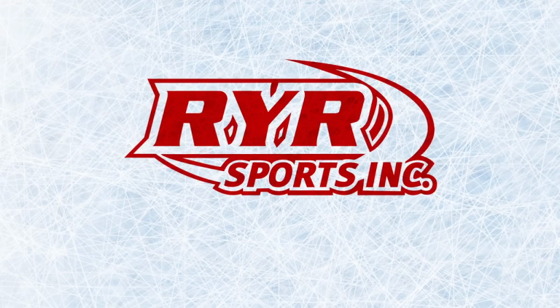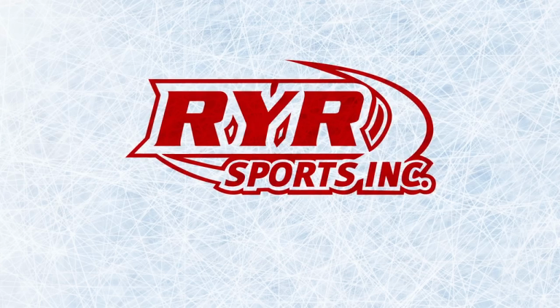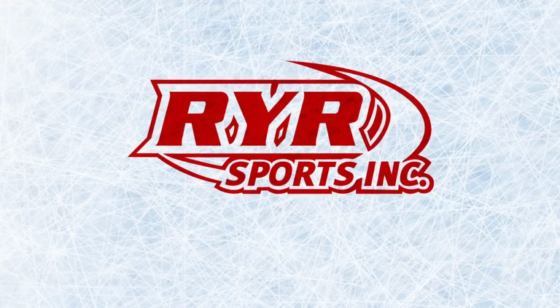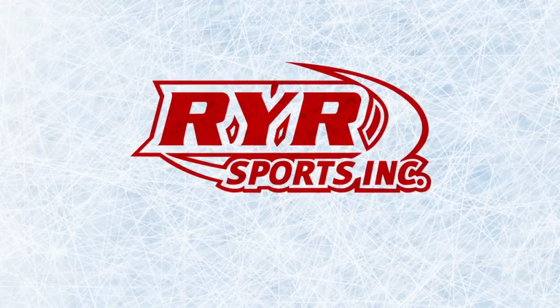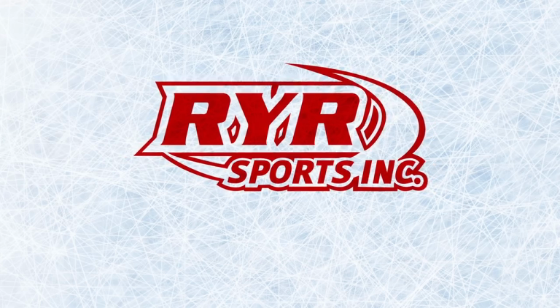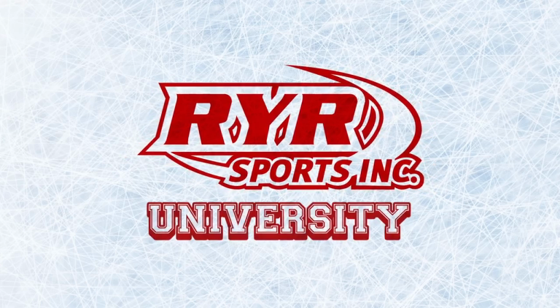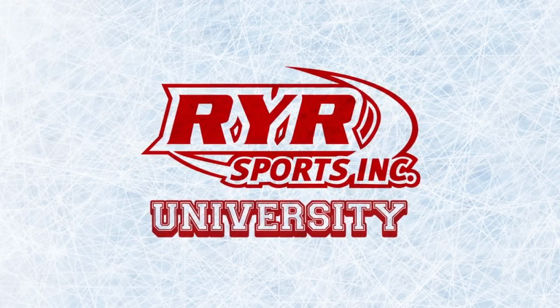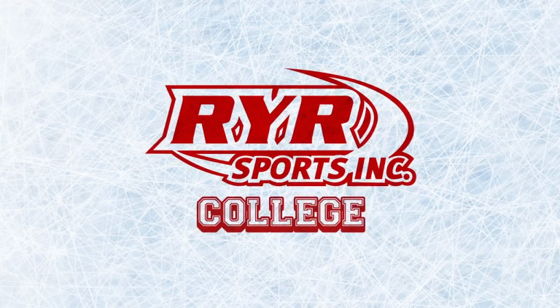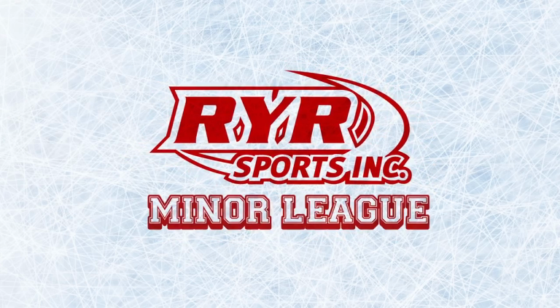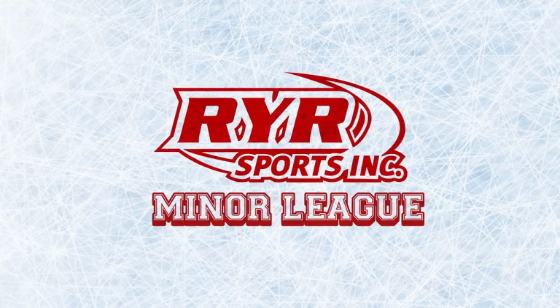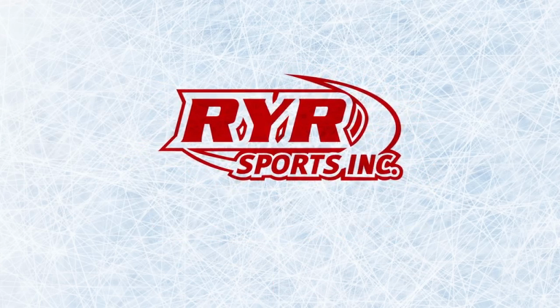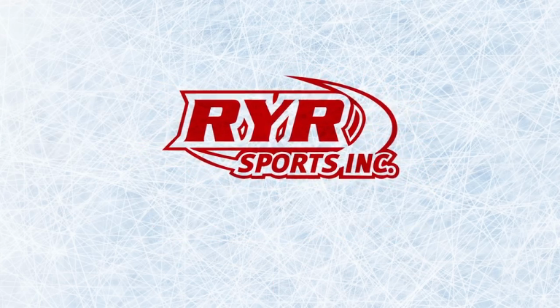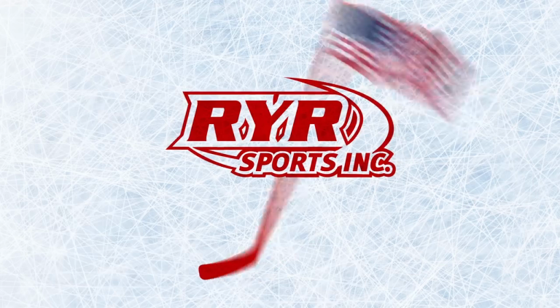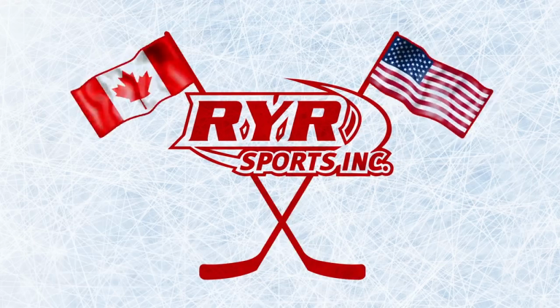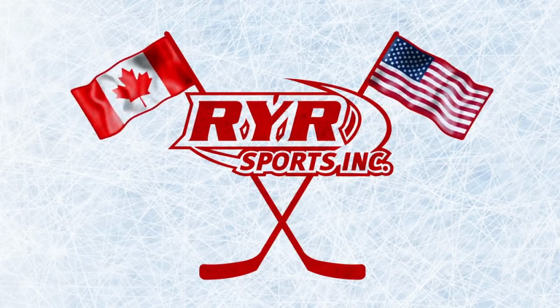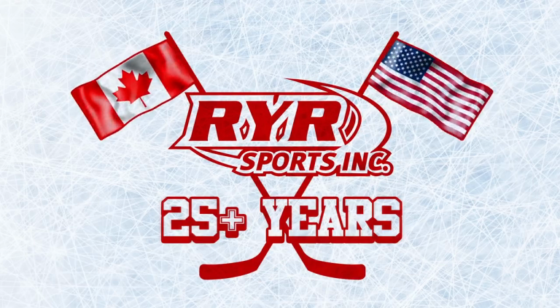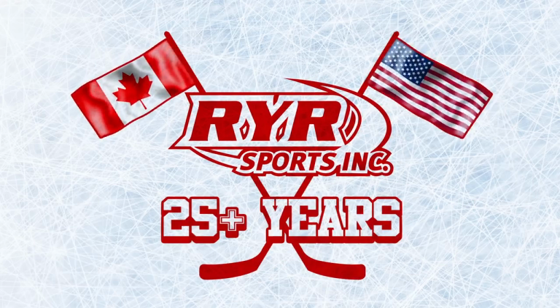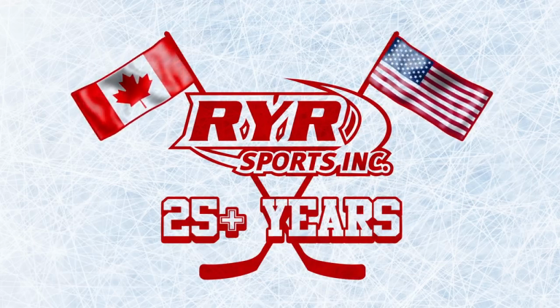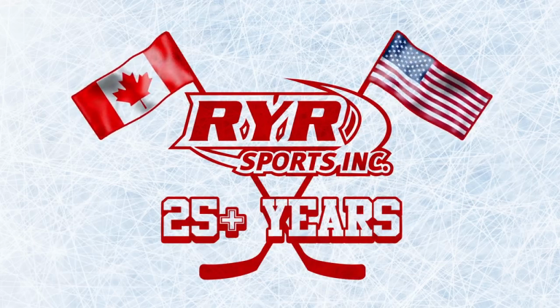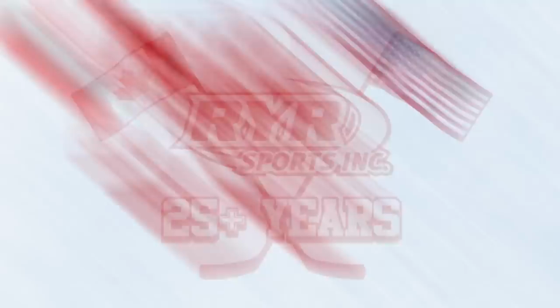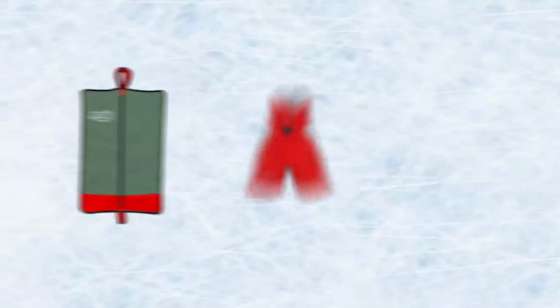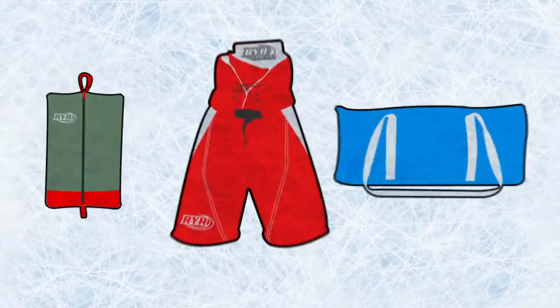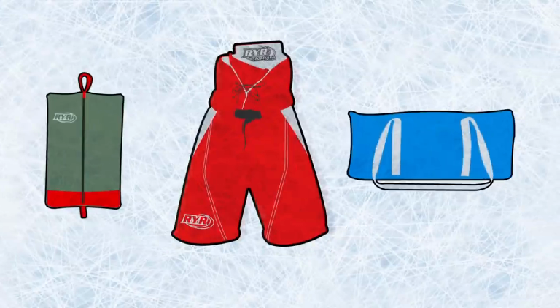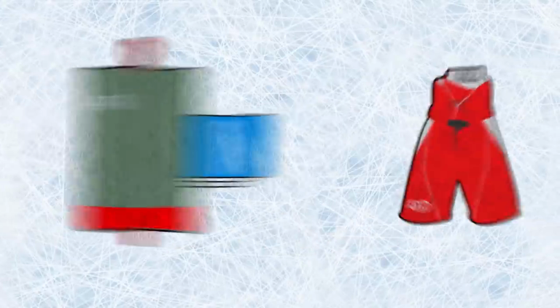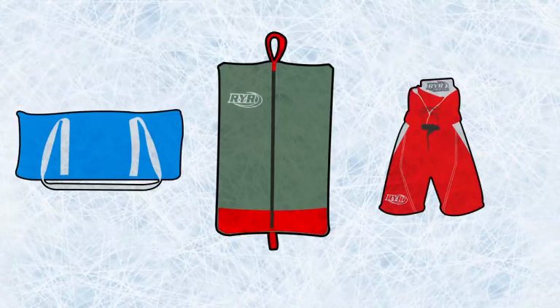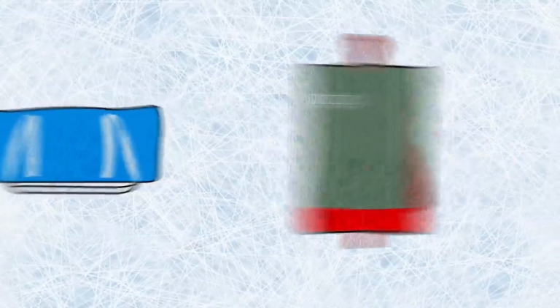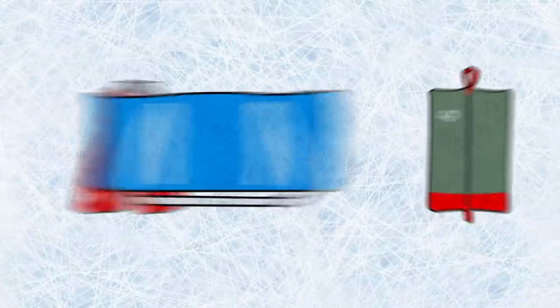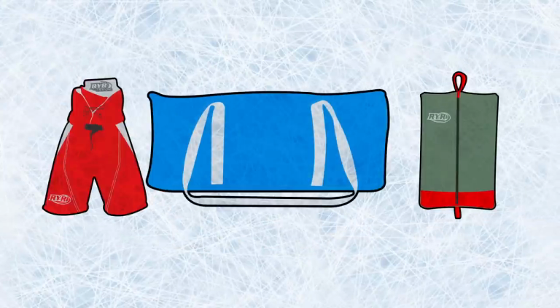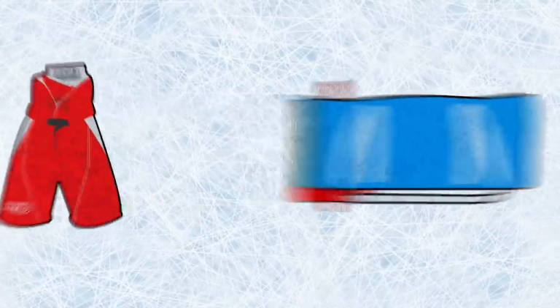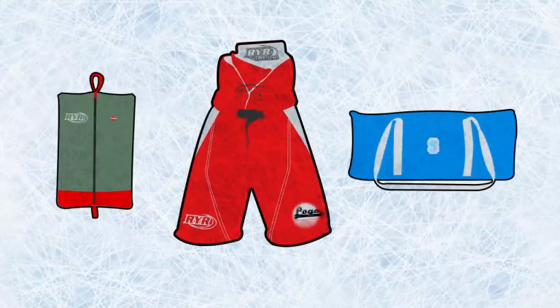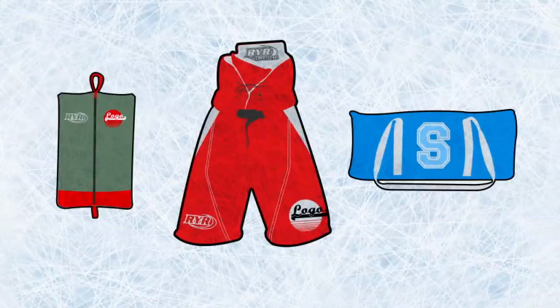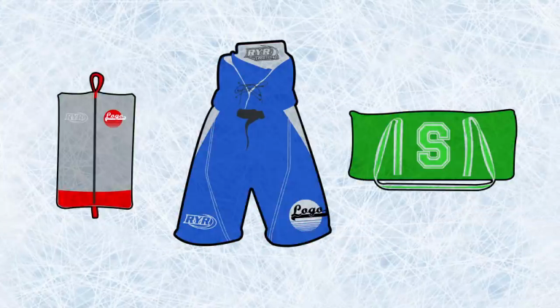RYR Sports have outfitted many universities, colleges, and minor hockey associations throughout the US and Canada for over 25 years. We have an excellent stock program as well as customizing equipment with team logos and colors.